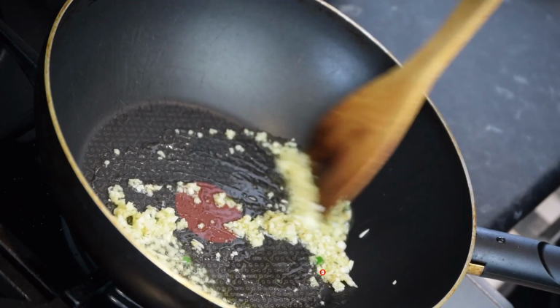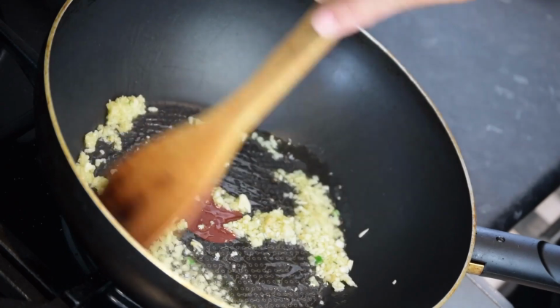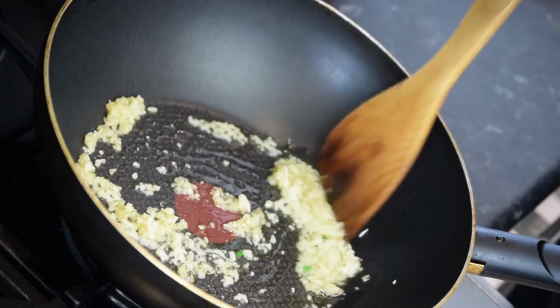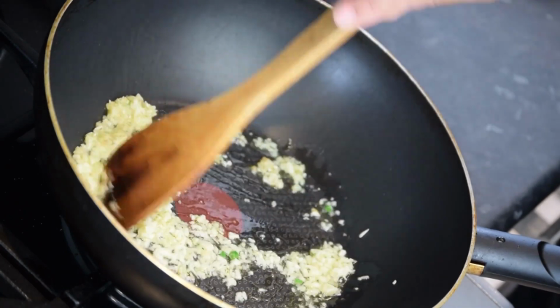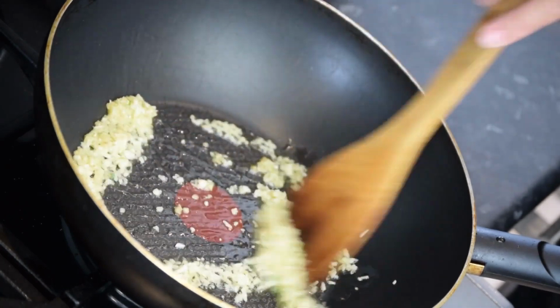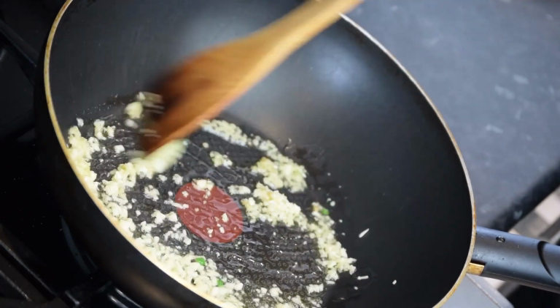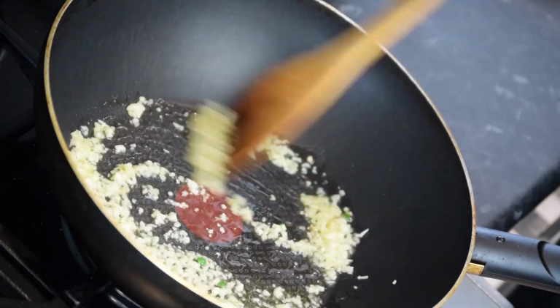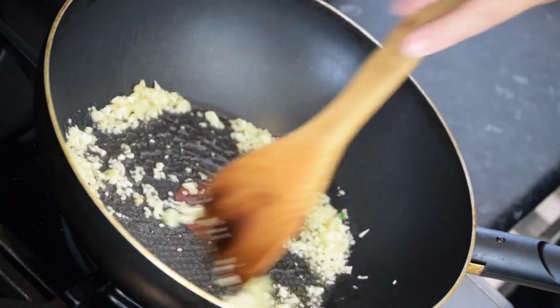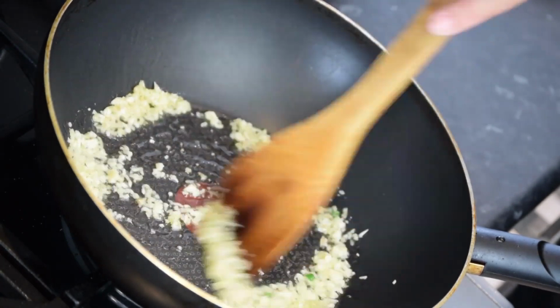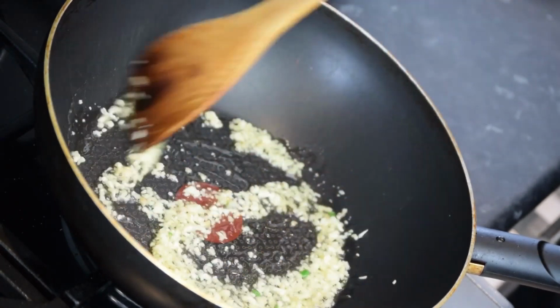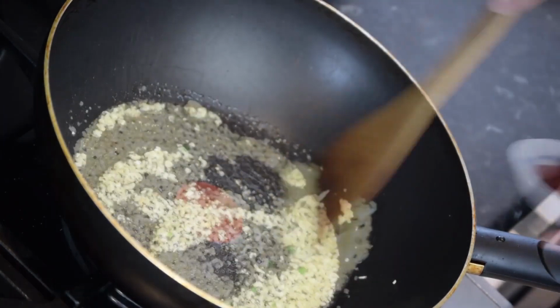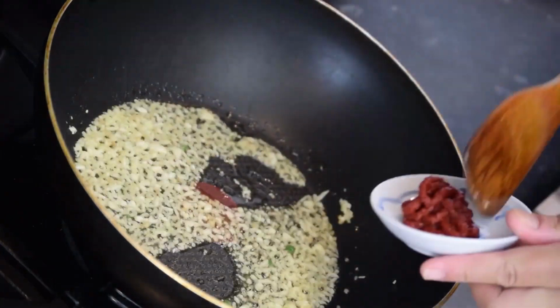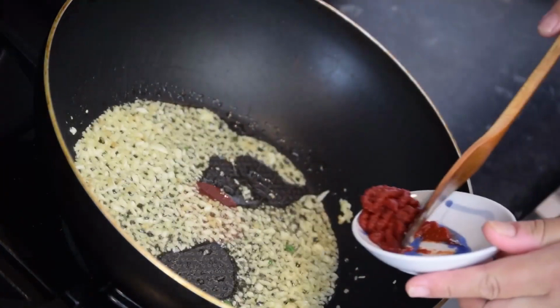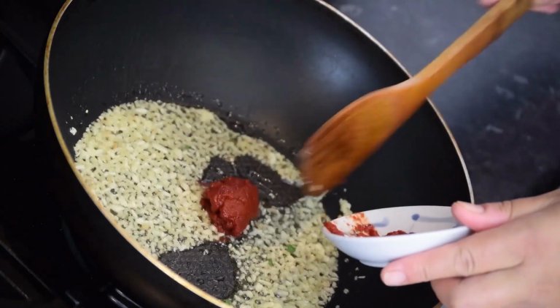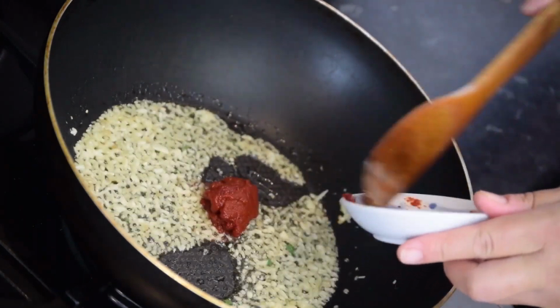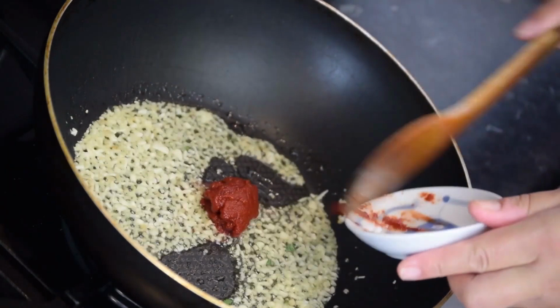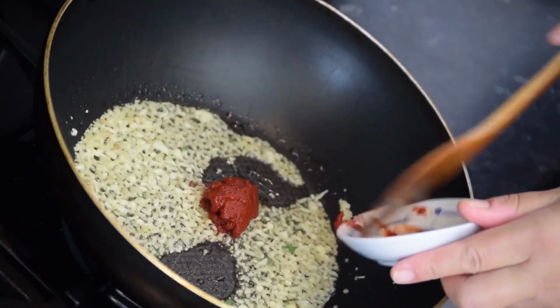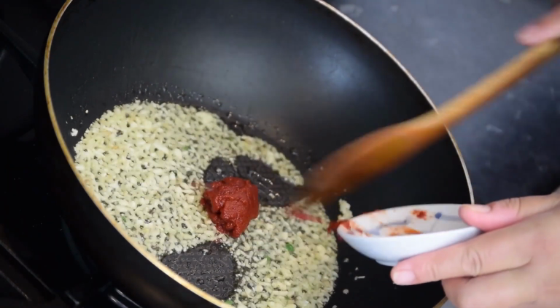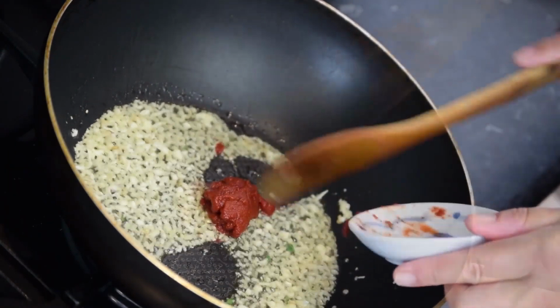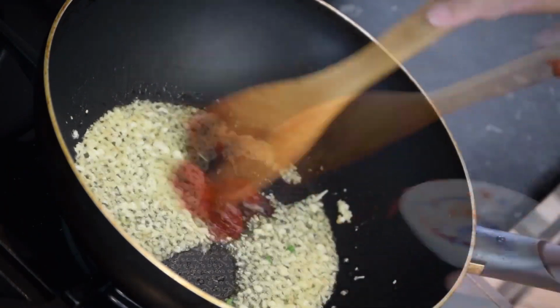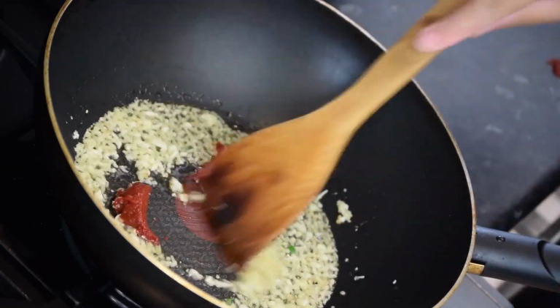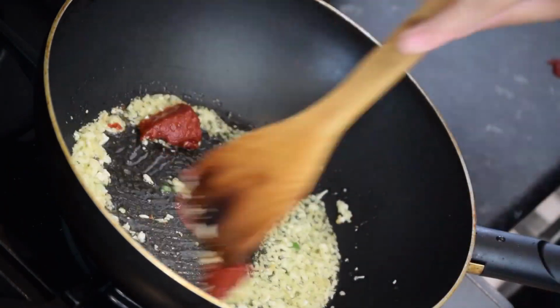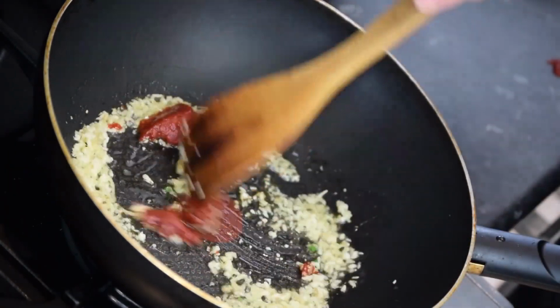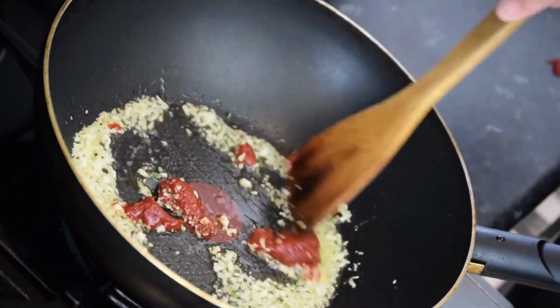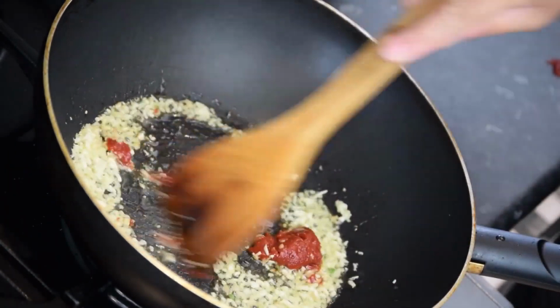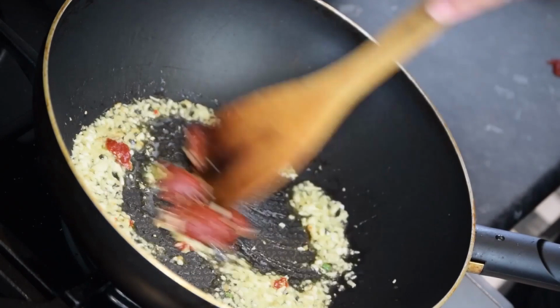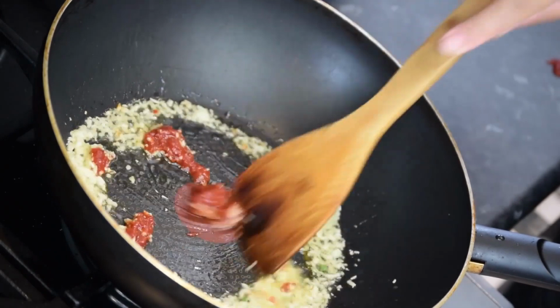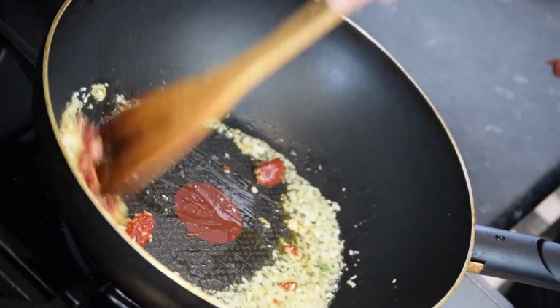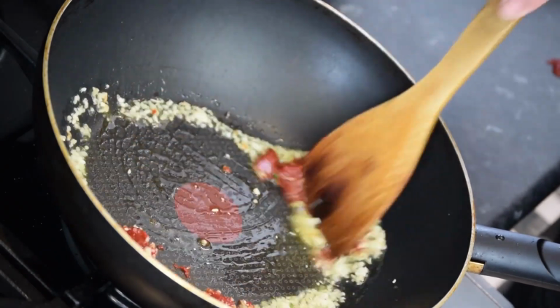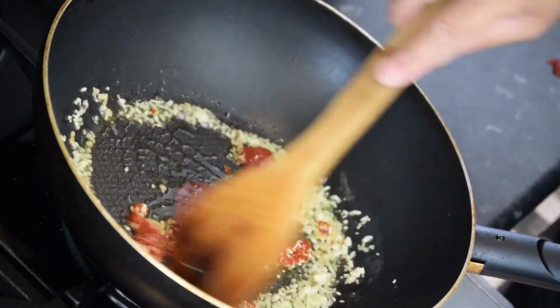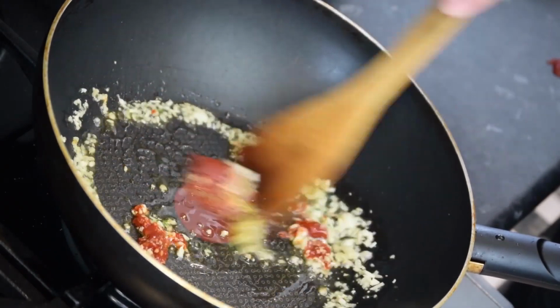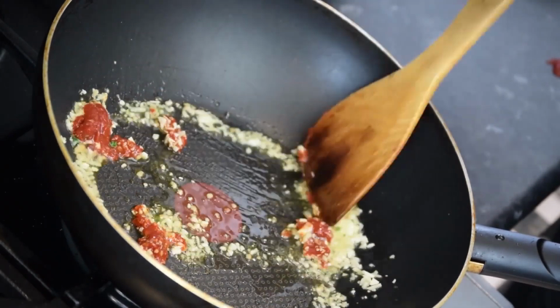The footage usually begins with raw, uncooked prawns being placed in a pan or on a grill, followed by footage of them being cooked to perfection. As the prawns cook, viewers can see them change color from gray to pink, a sign that they are done.